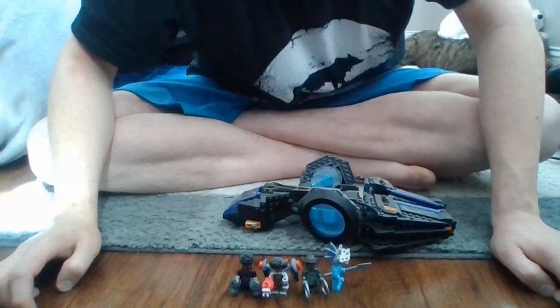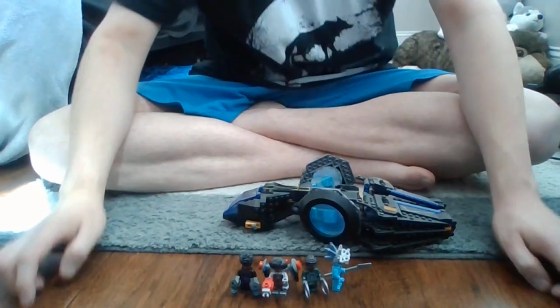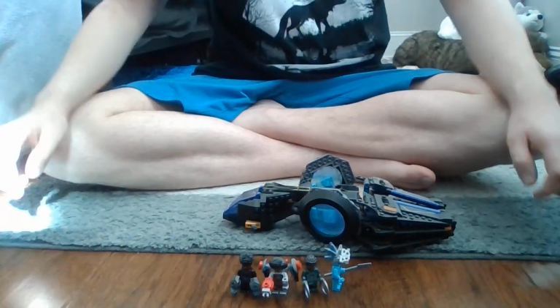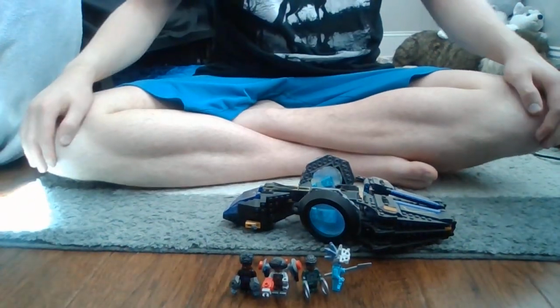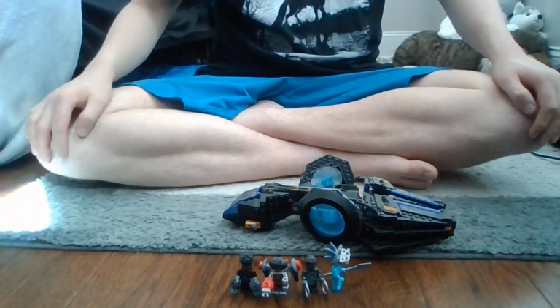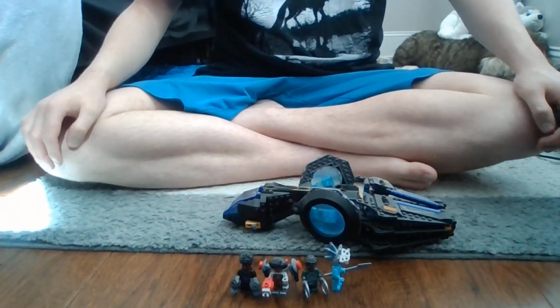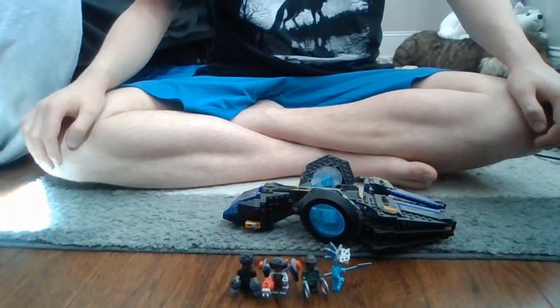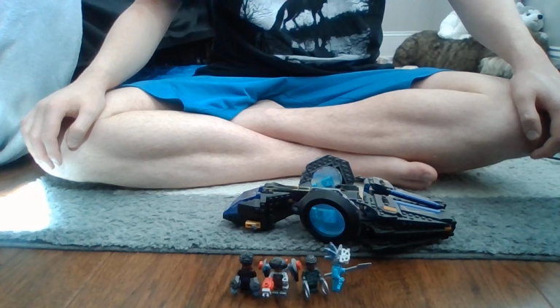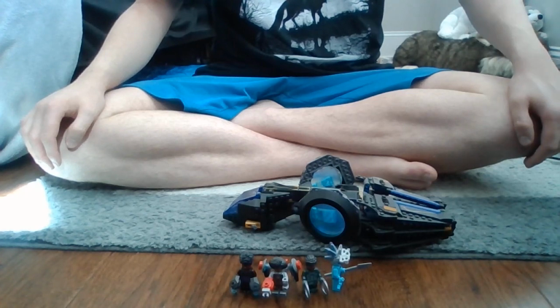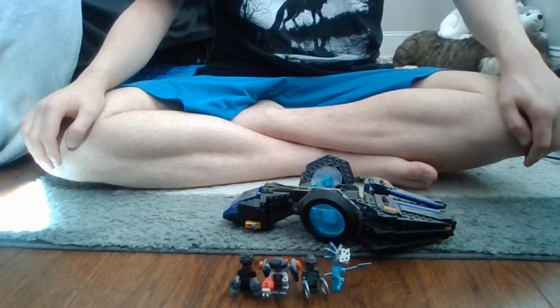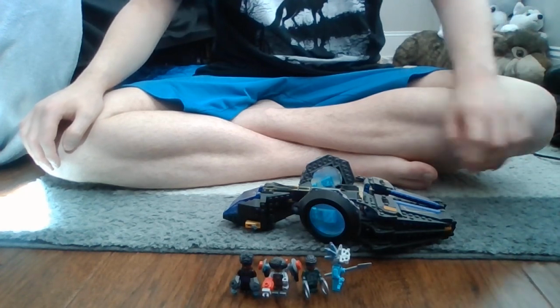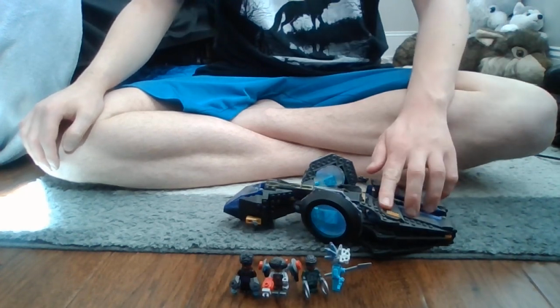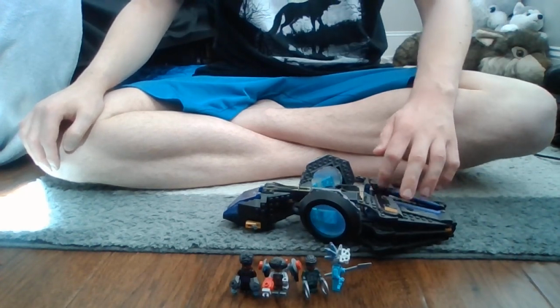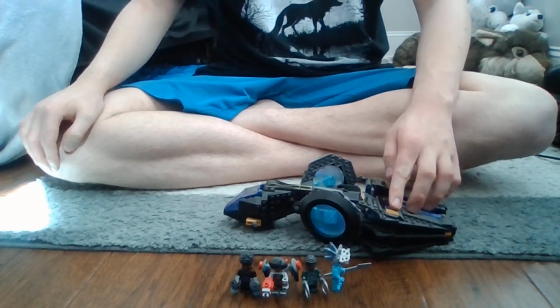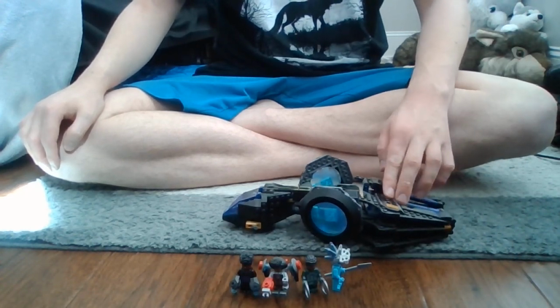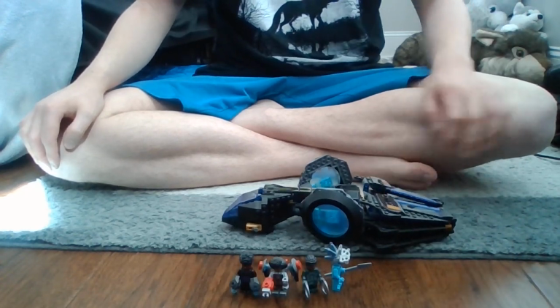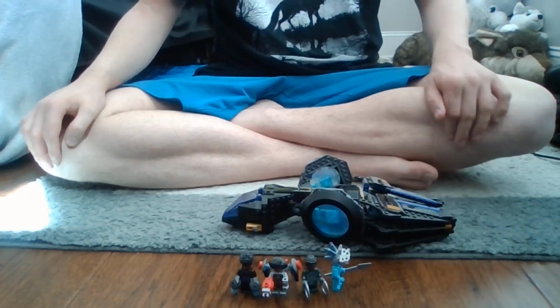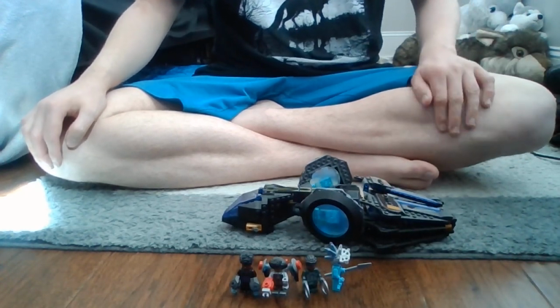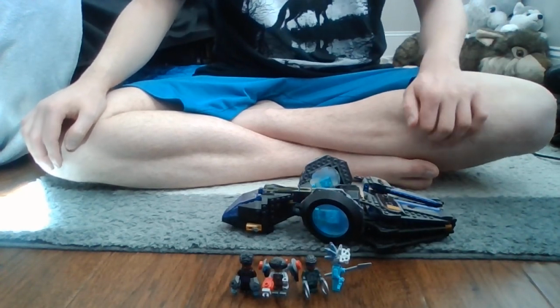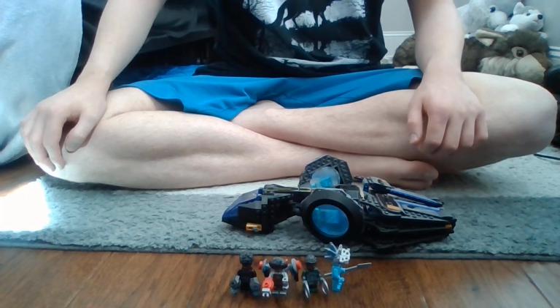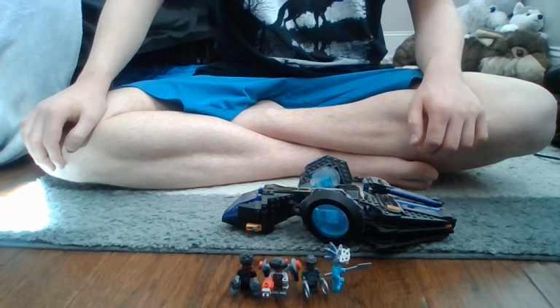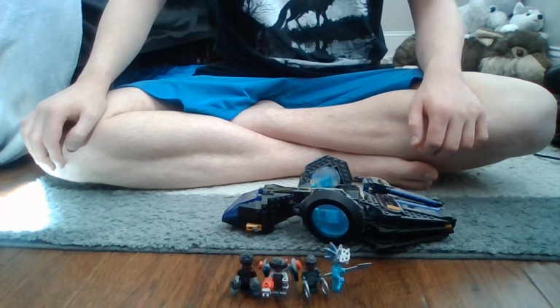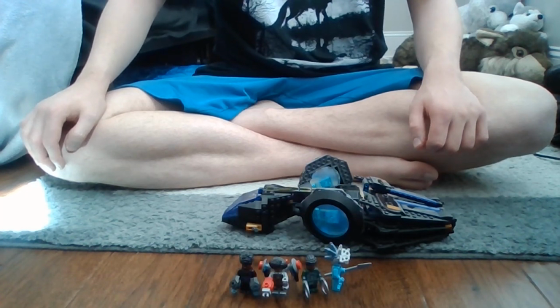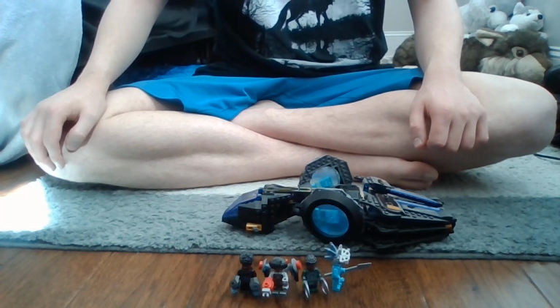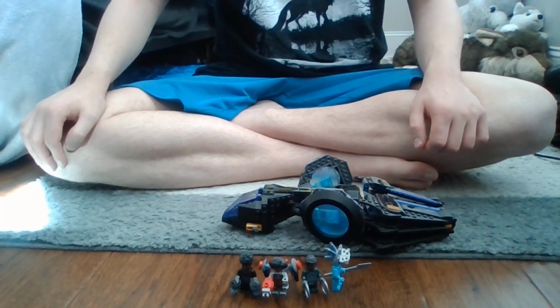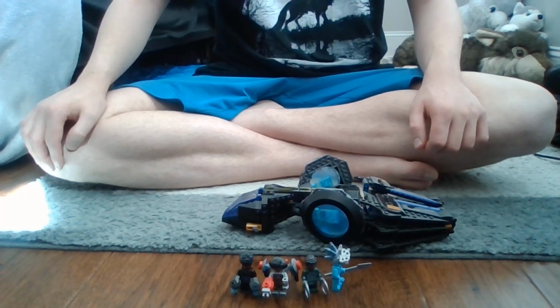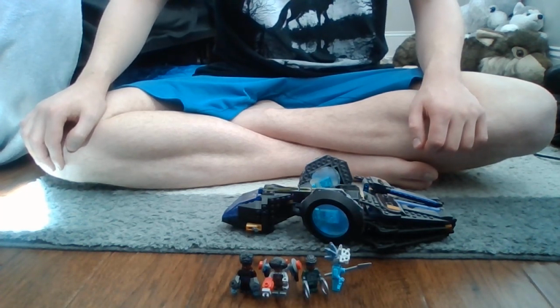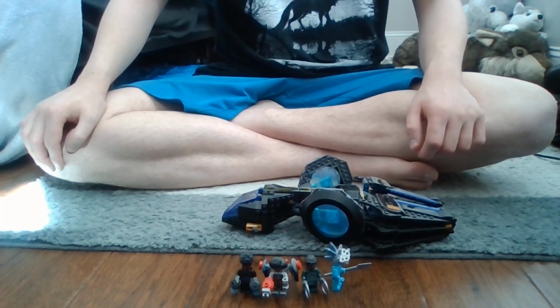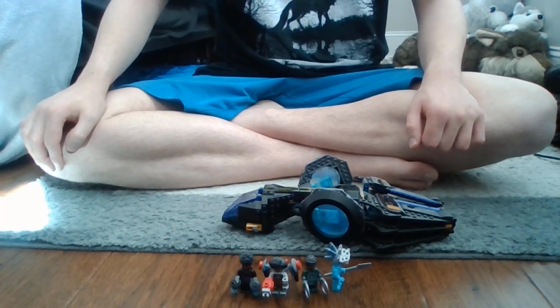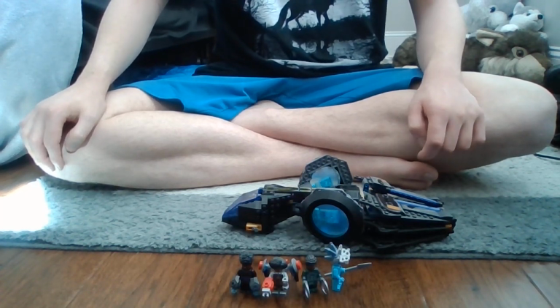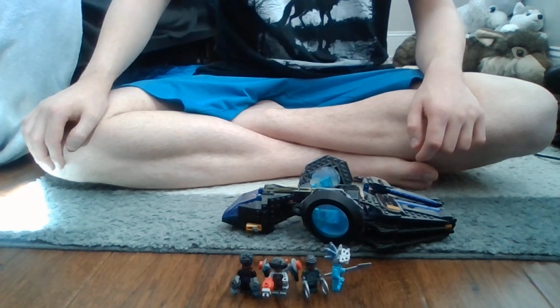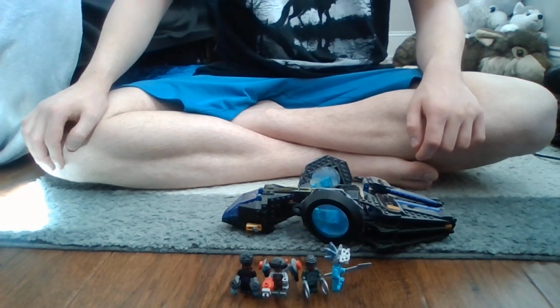What's up pack members, it's your leader Spirit the Alpha here, and welcome to another review. So this is the next LEGO I'm going to review. This is the LEGO Marvel Super Heroes' Shuri's Sunbird from the movie Black Panther Wakanda Forever.